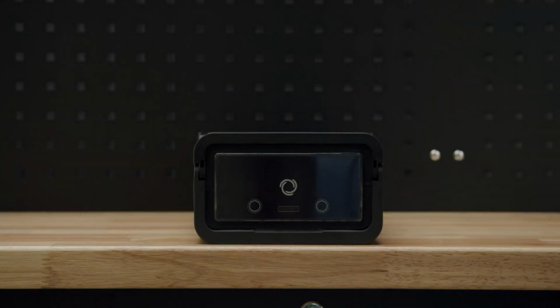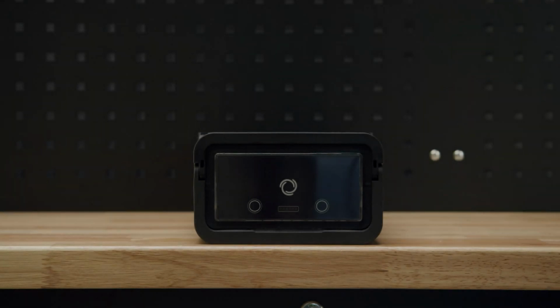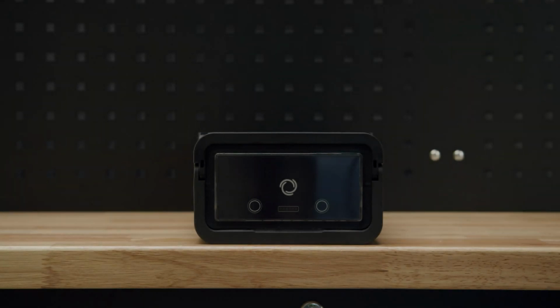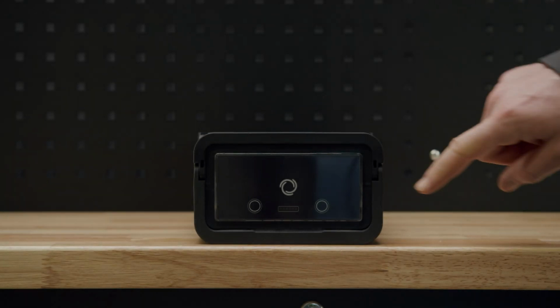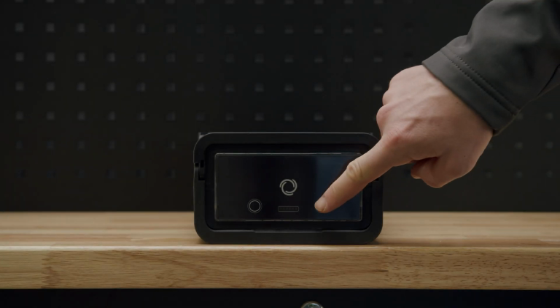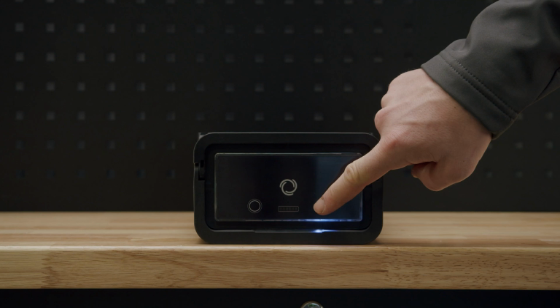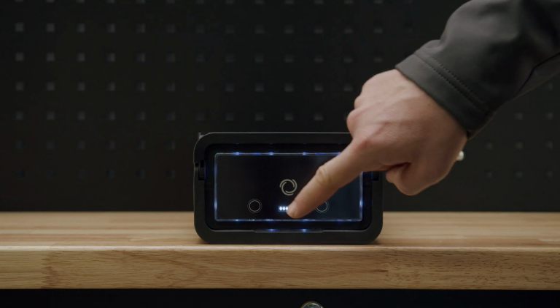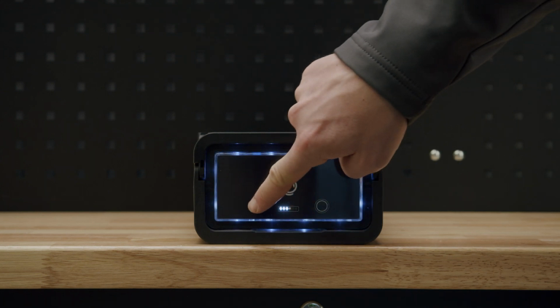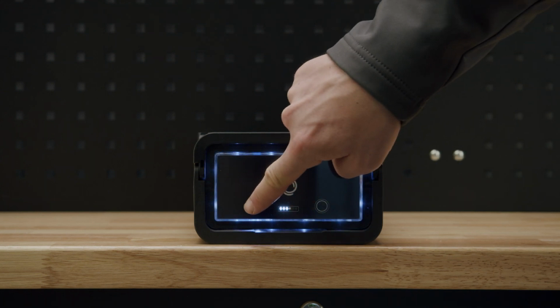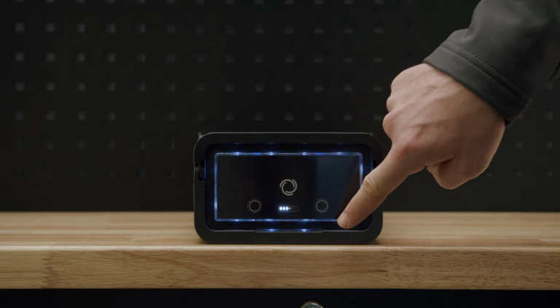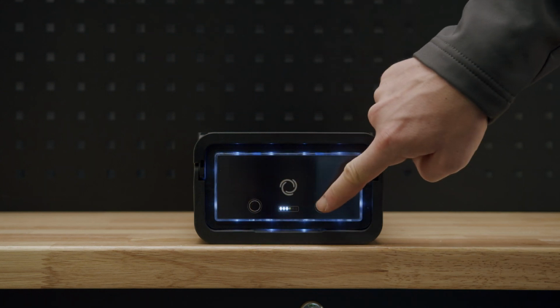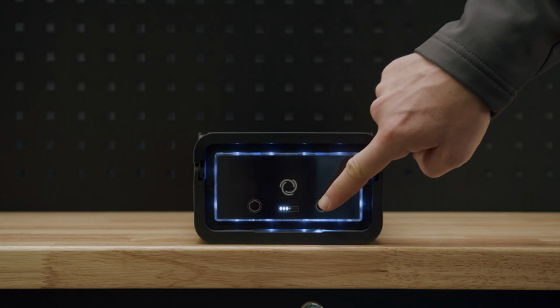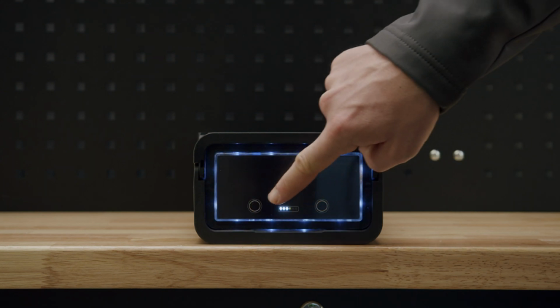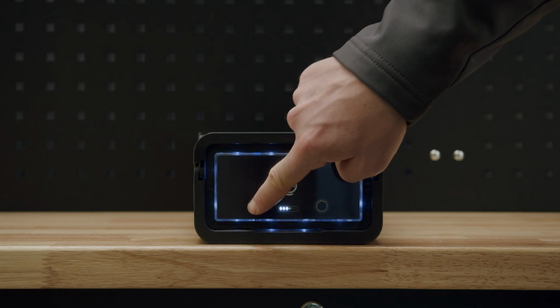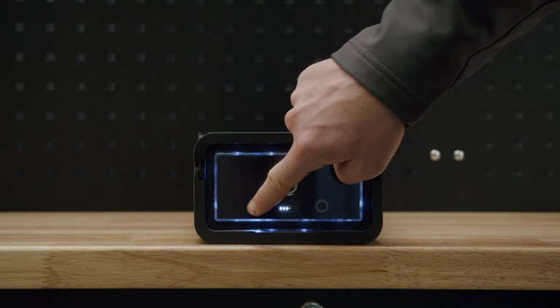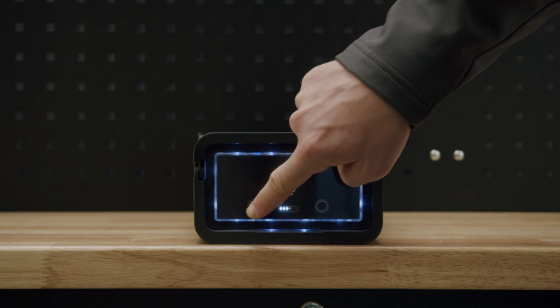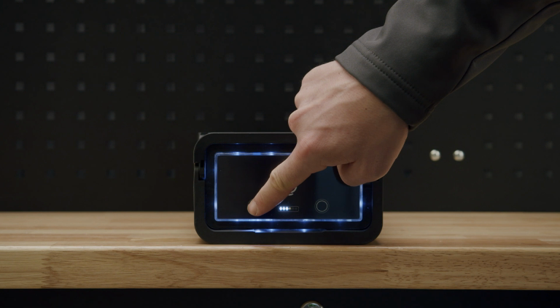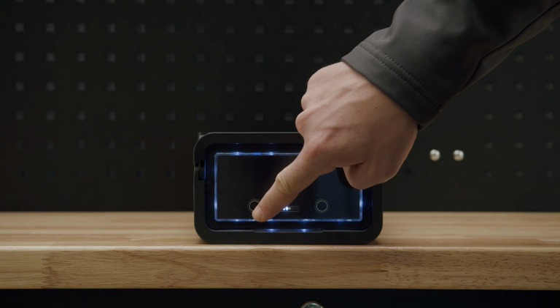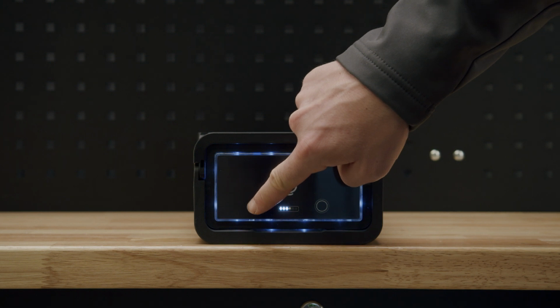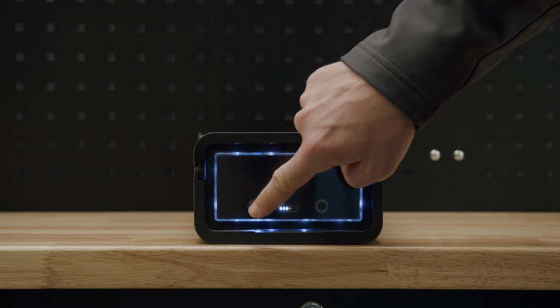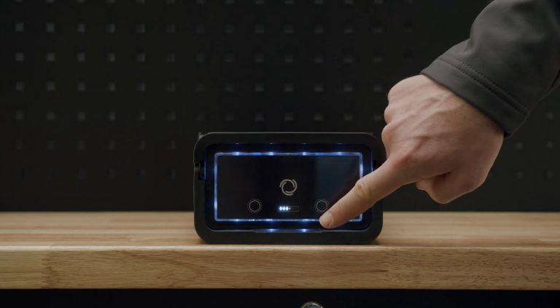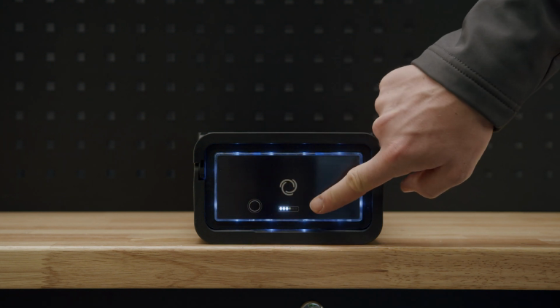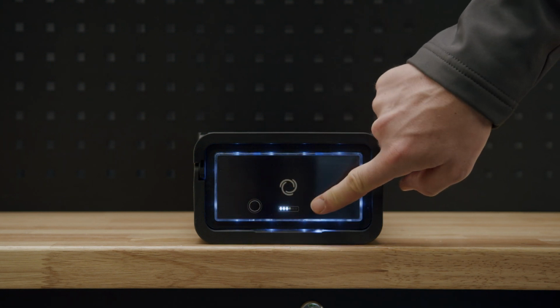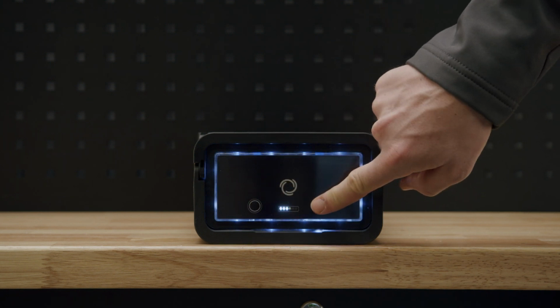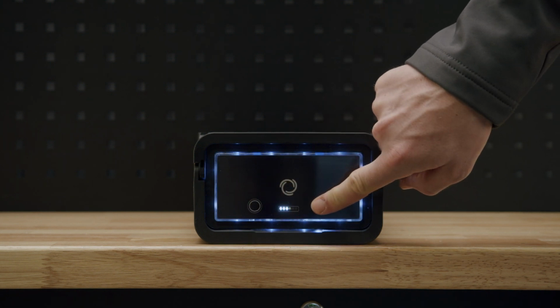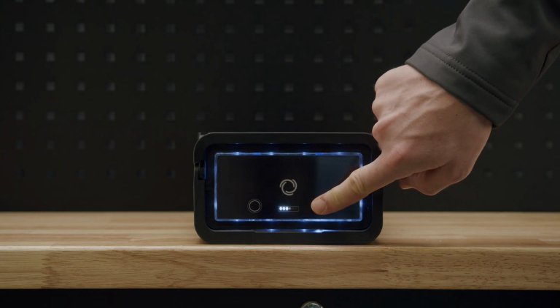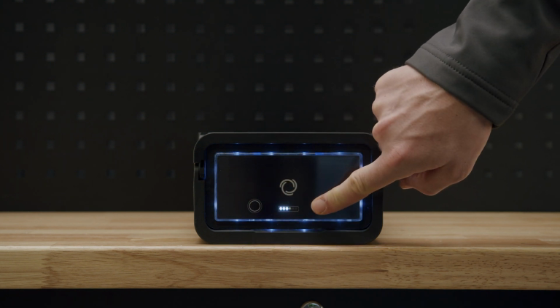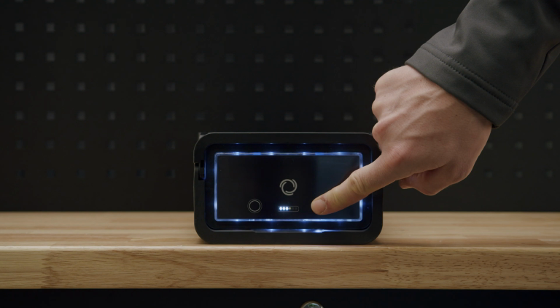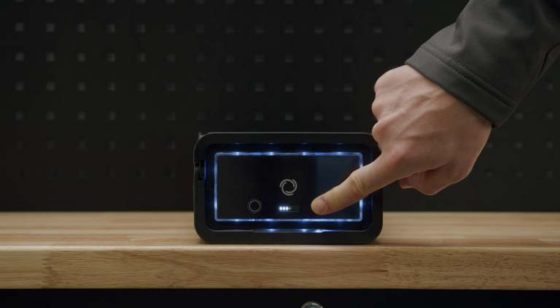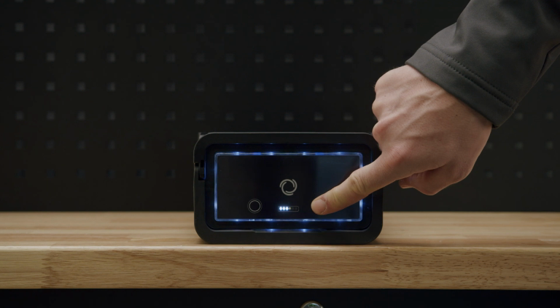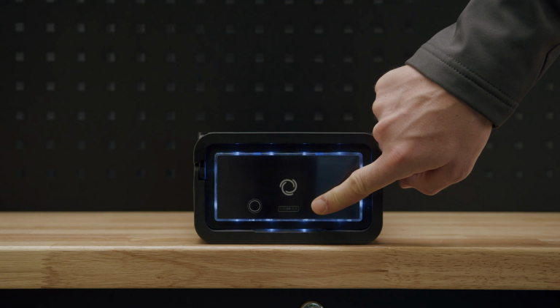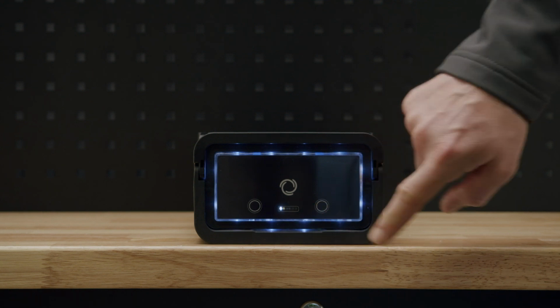If lithium only mode is wanted, press the right button, then the left one, then the right one again, three times the left one, and finally the right button. This will be indicated by the state of charge LEDs running from left to right.